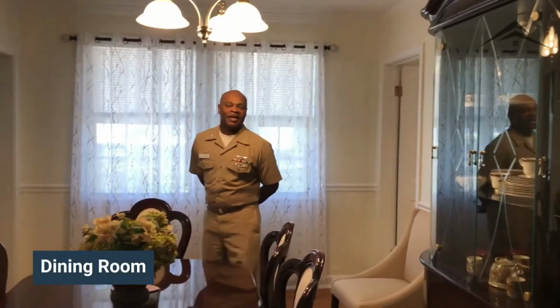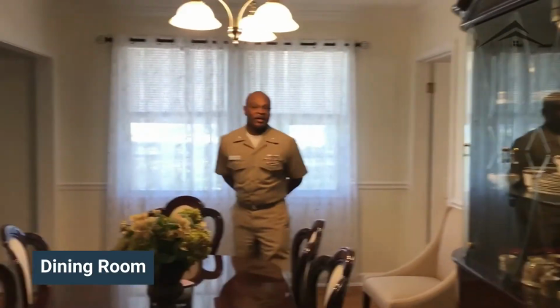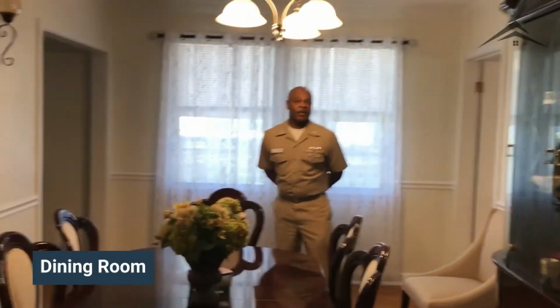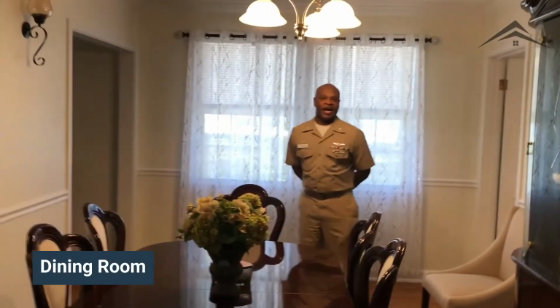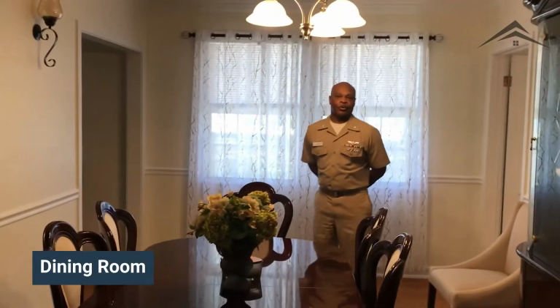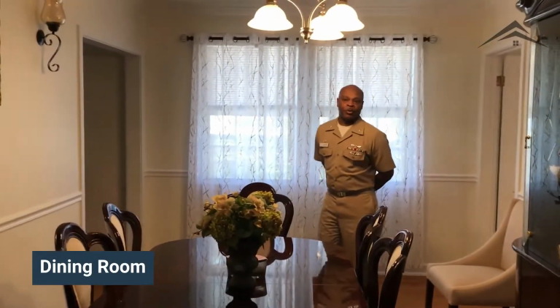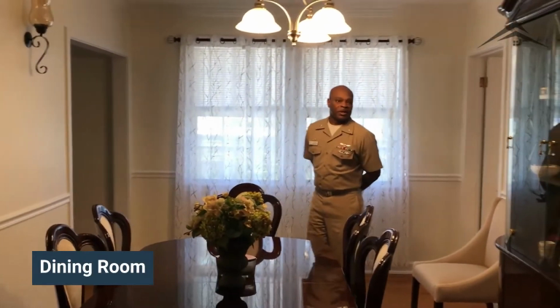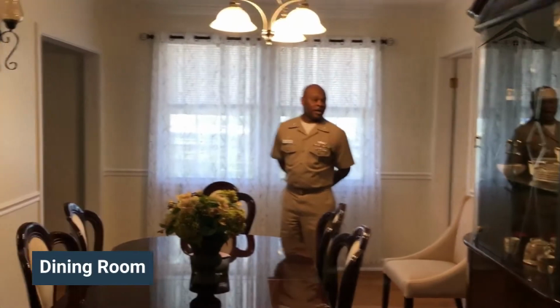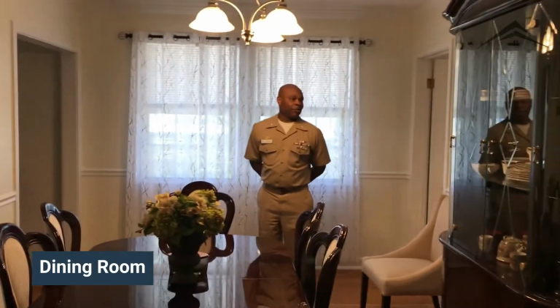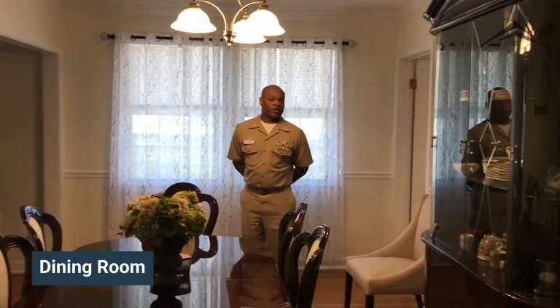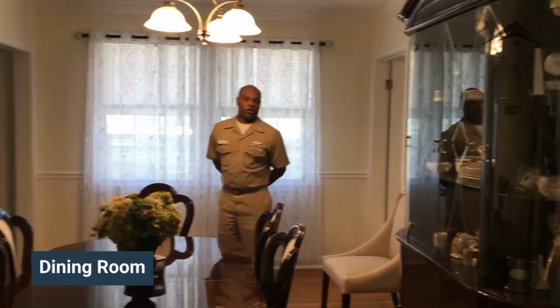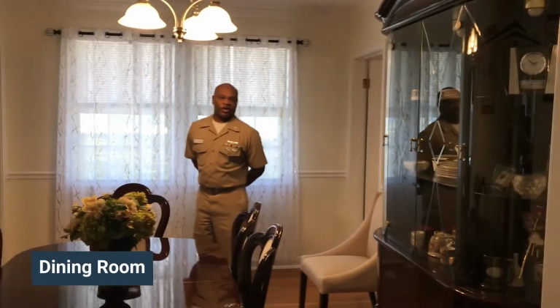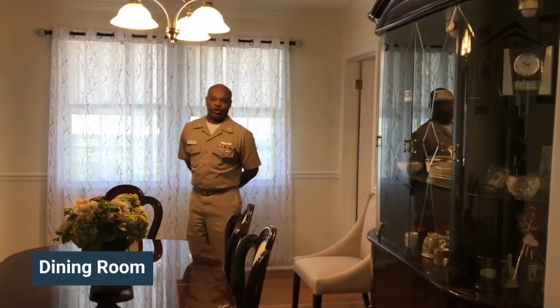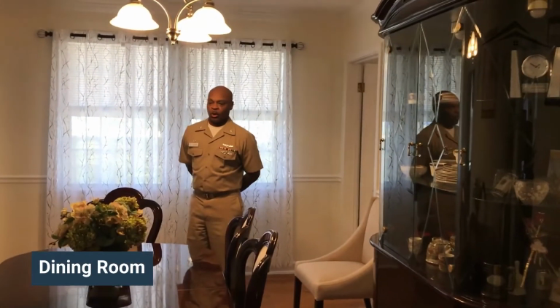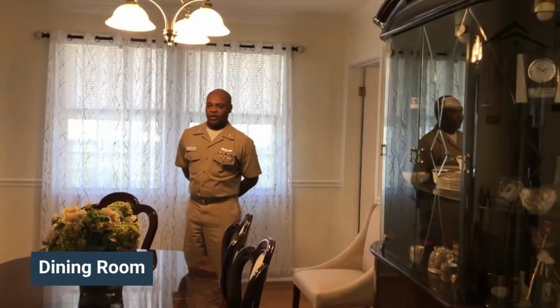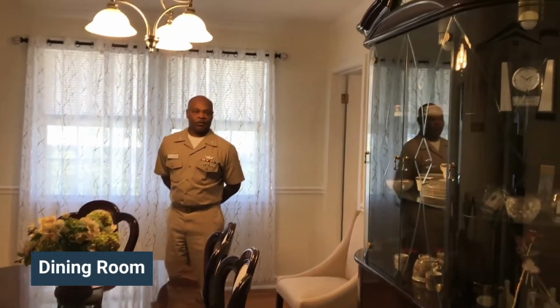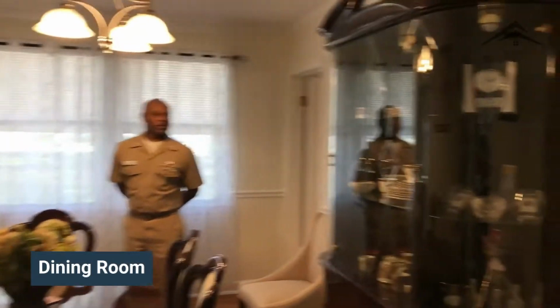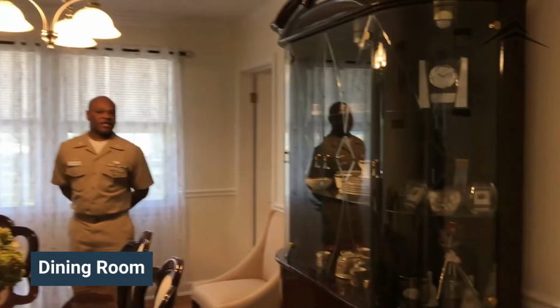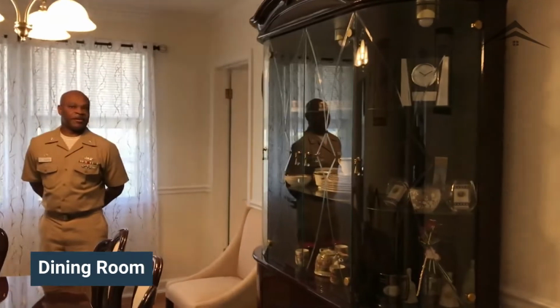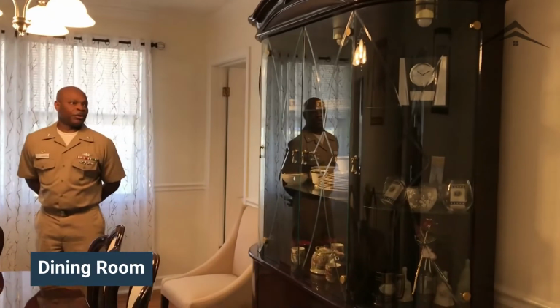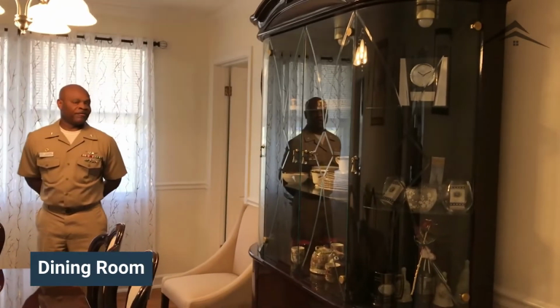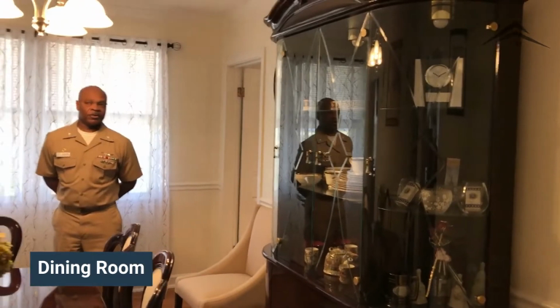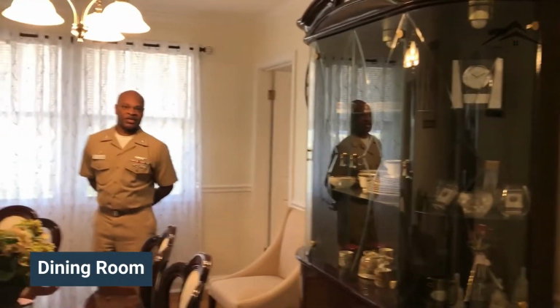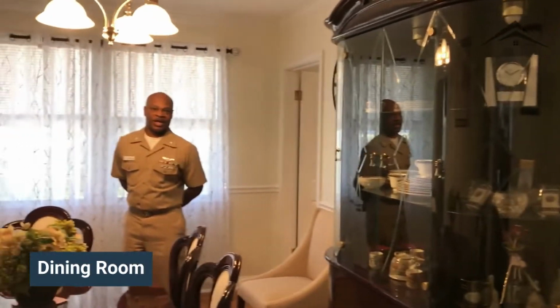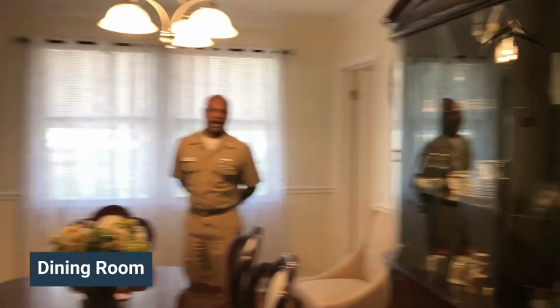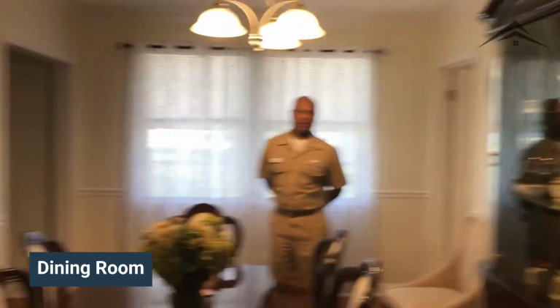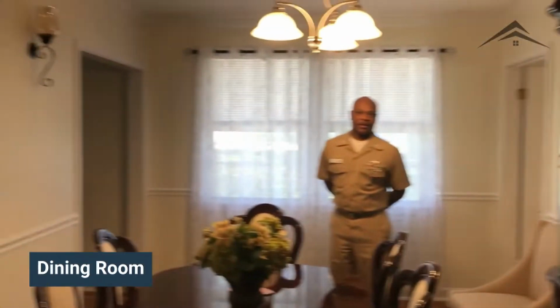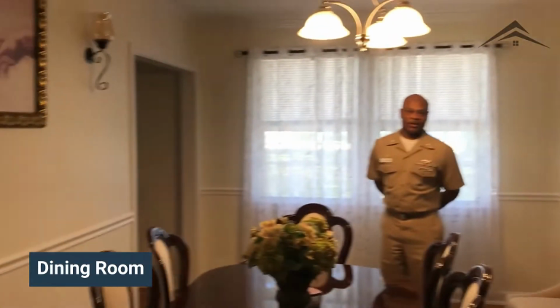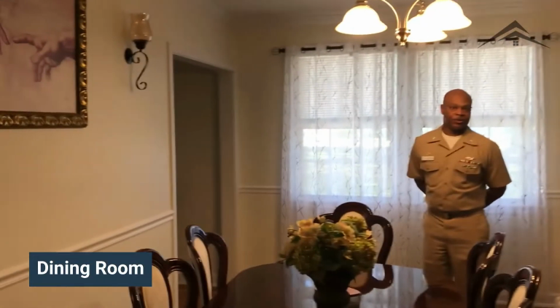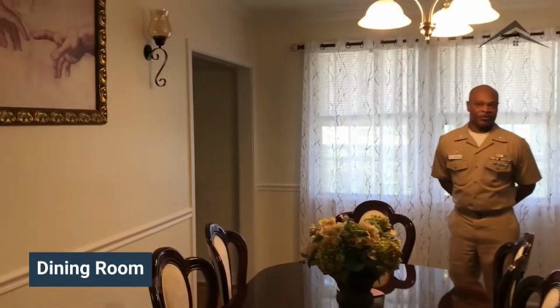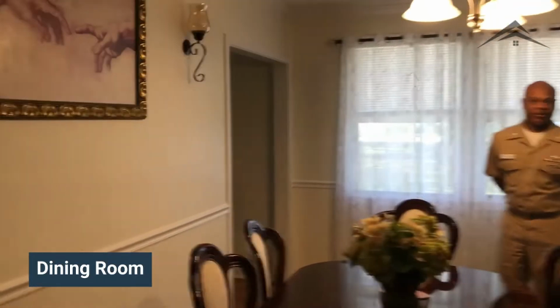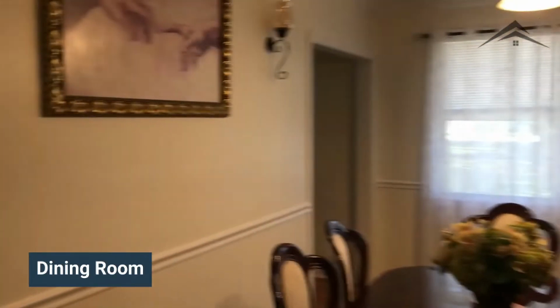This is our dining room. This dining room is large enough to hold a full-size table and a full-size china cabinet. This too is great for entertaining.